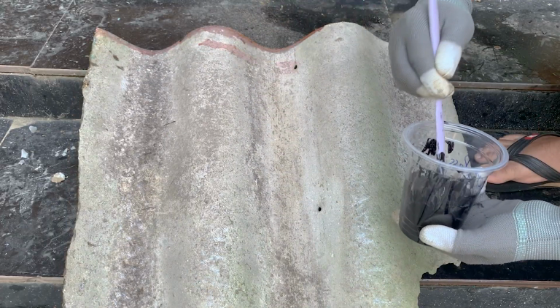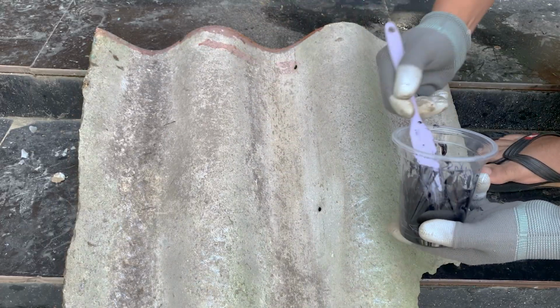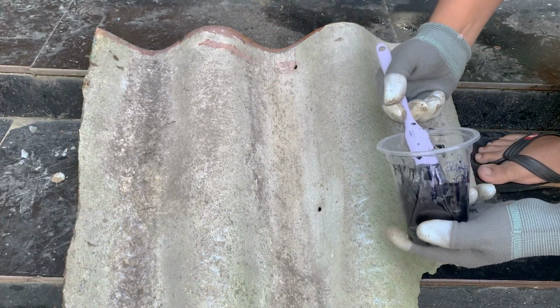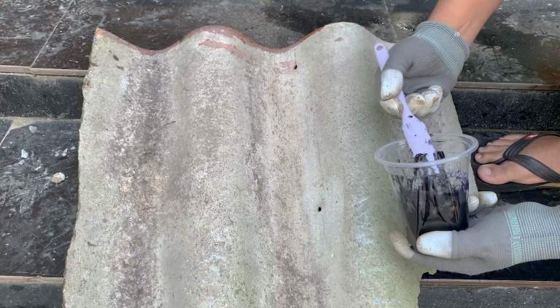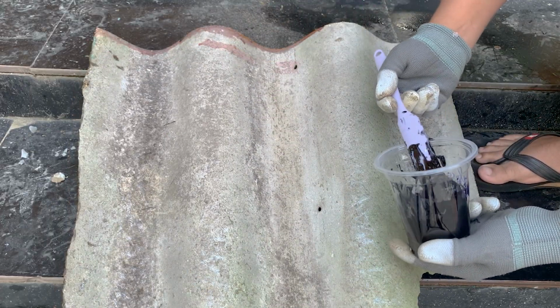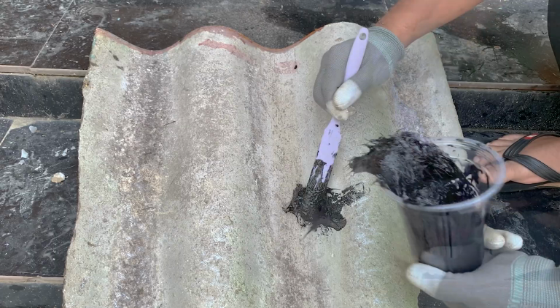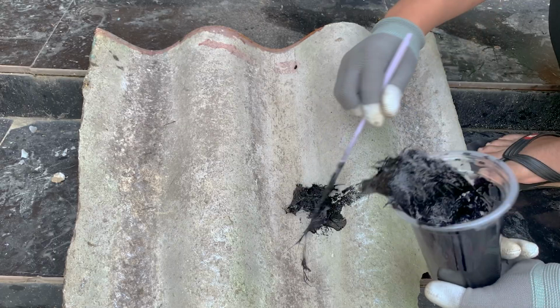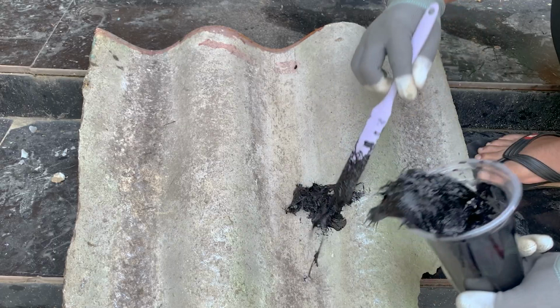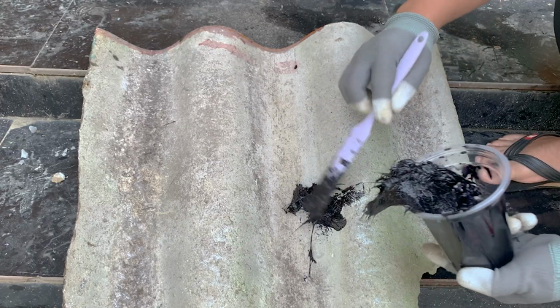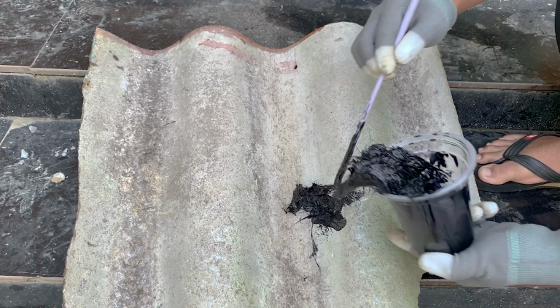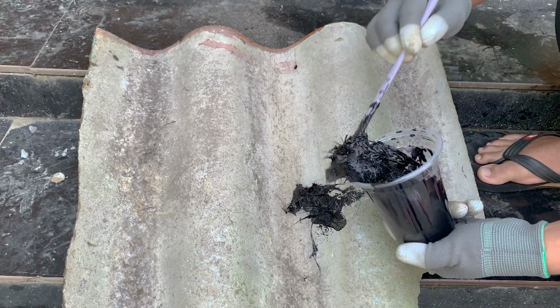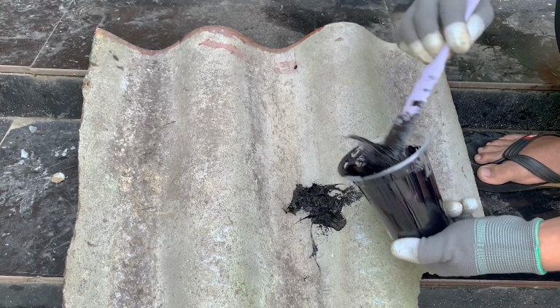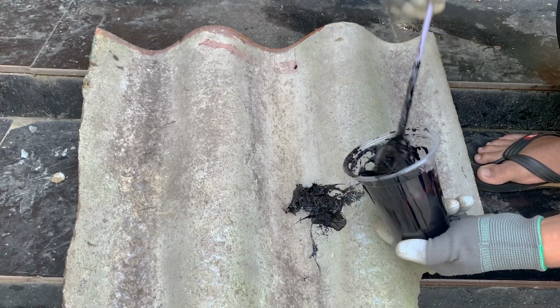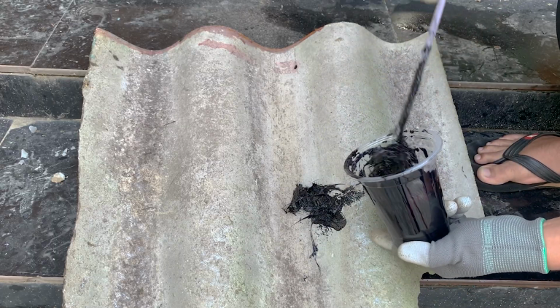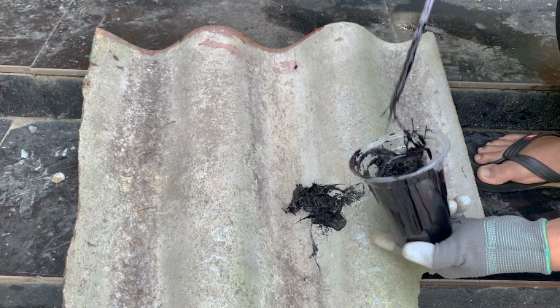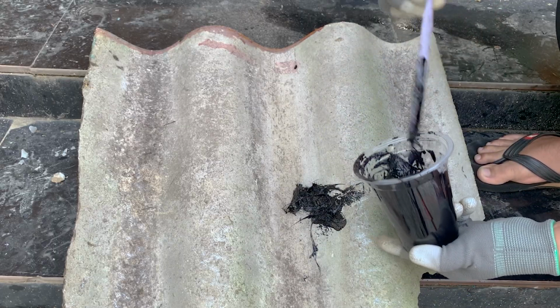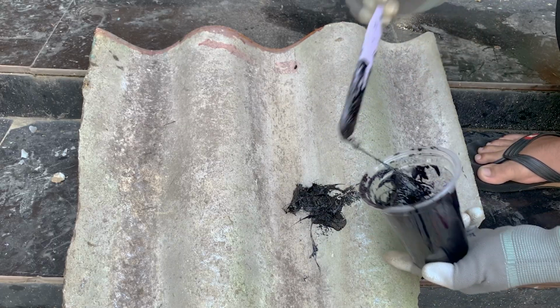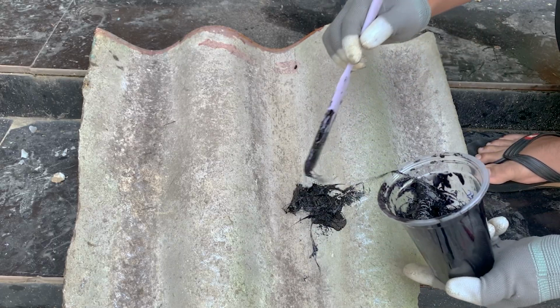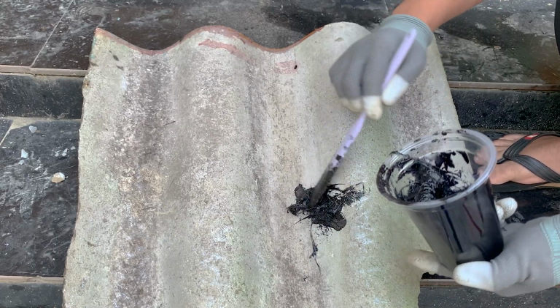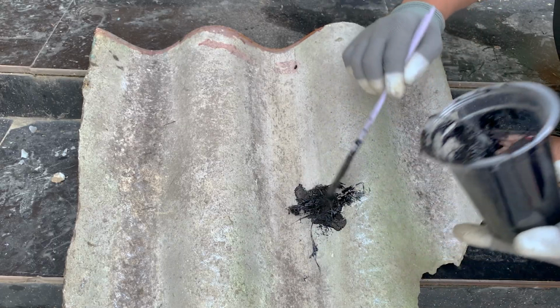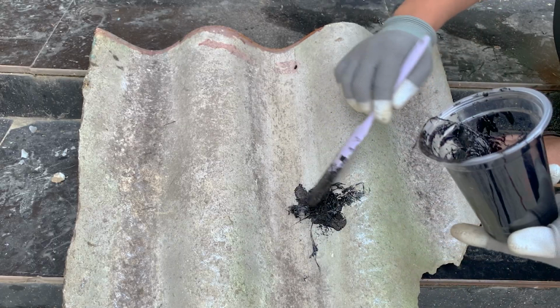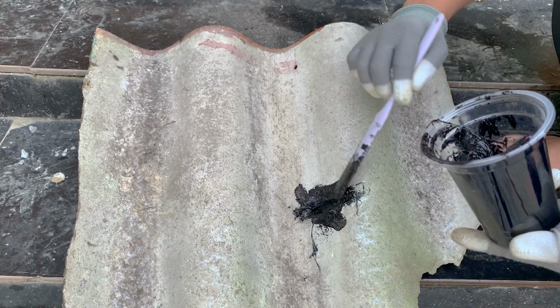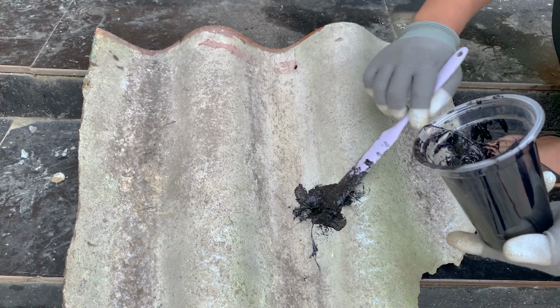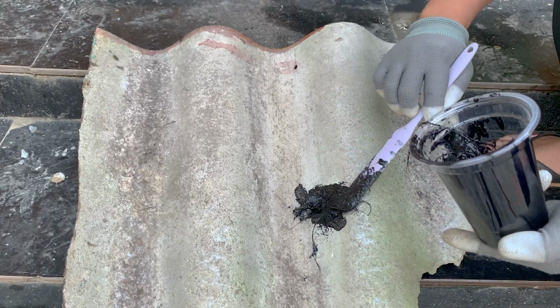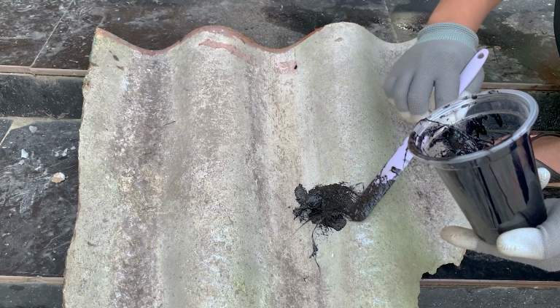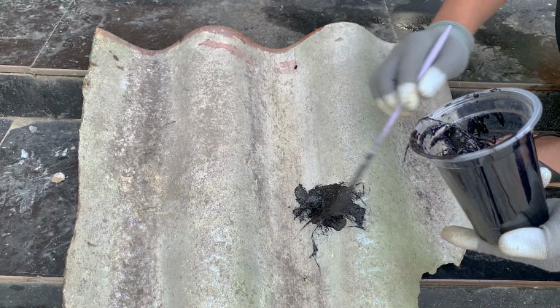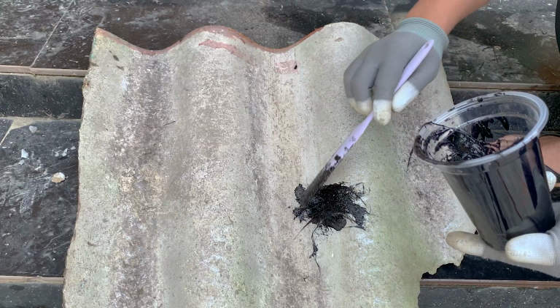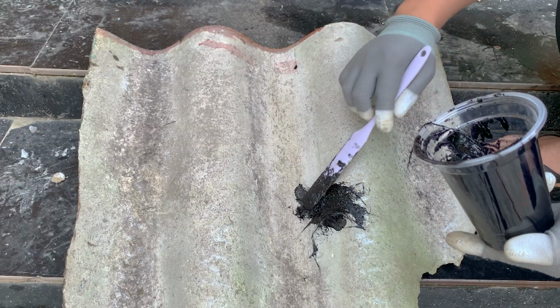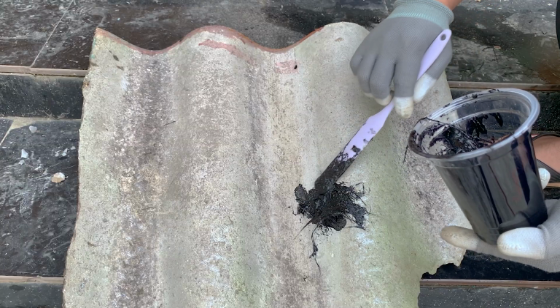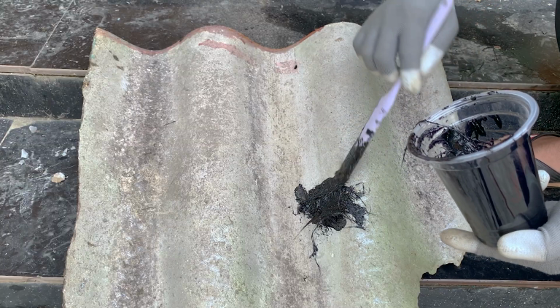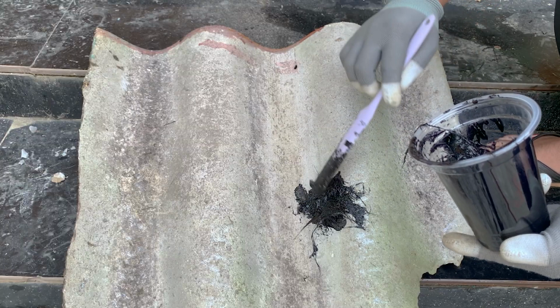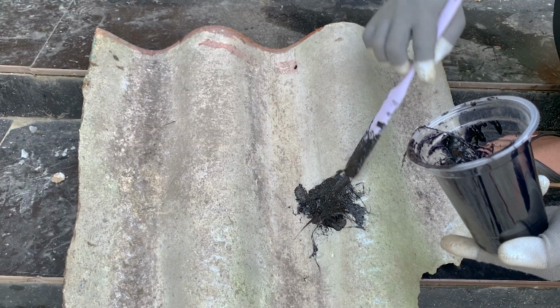I take this roofing sheet — it has a visible hole. I apply the mixture and it sticks instantly like a monster. It seals the hole completely.